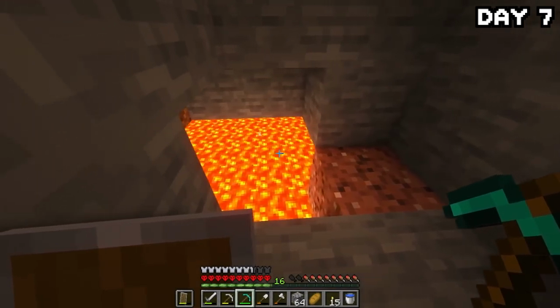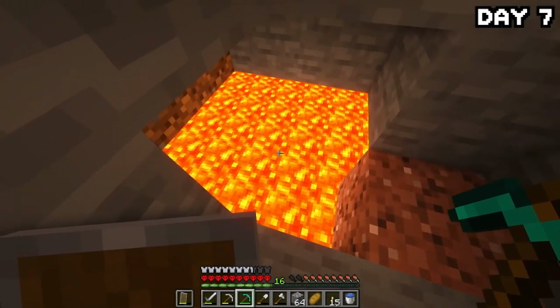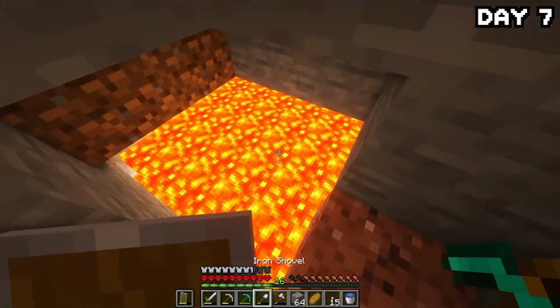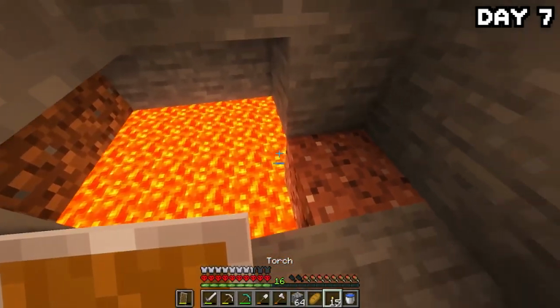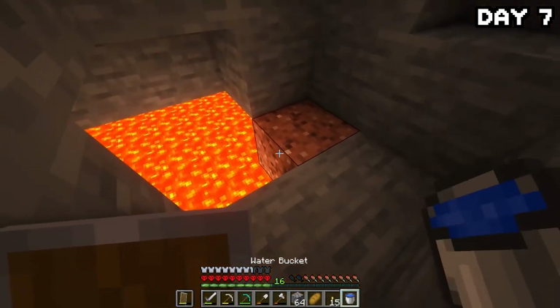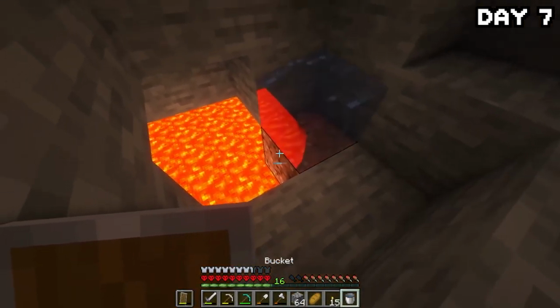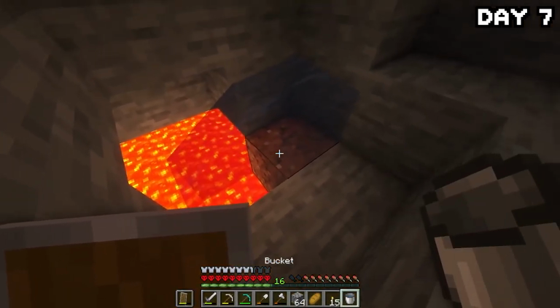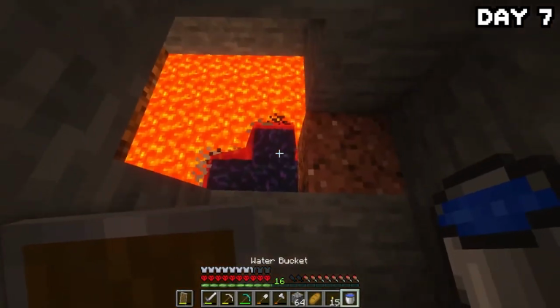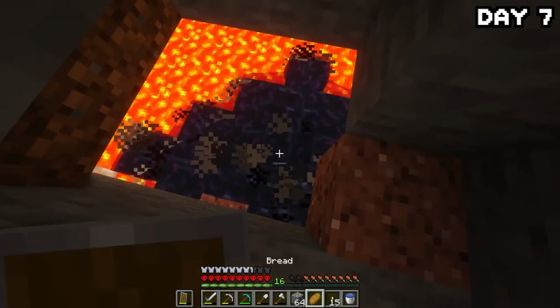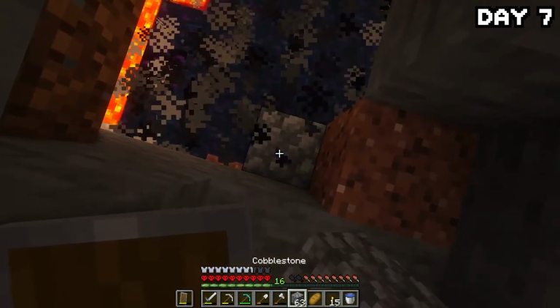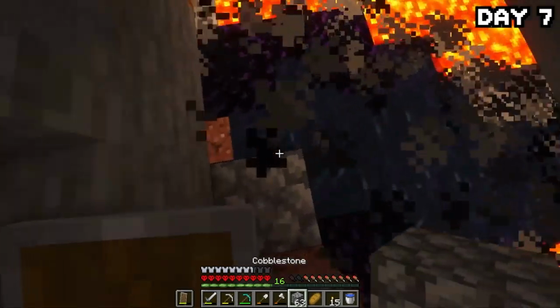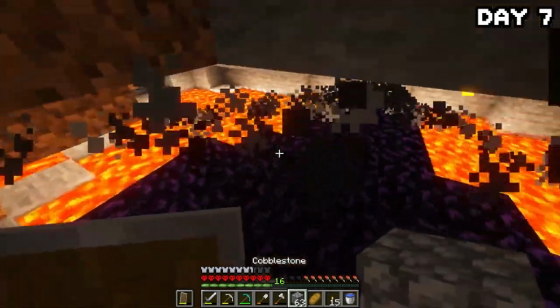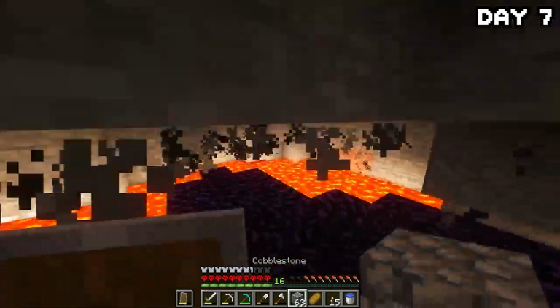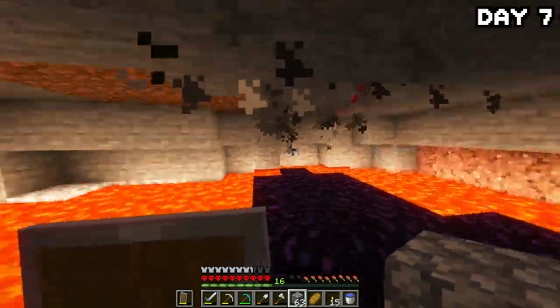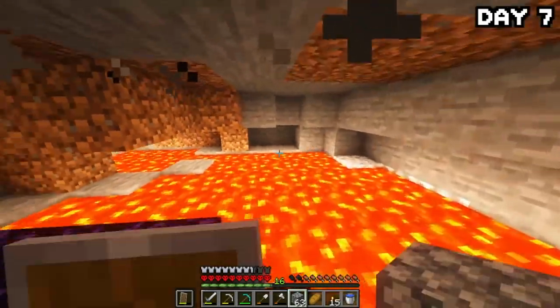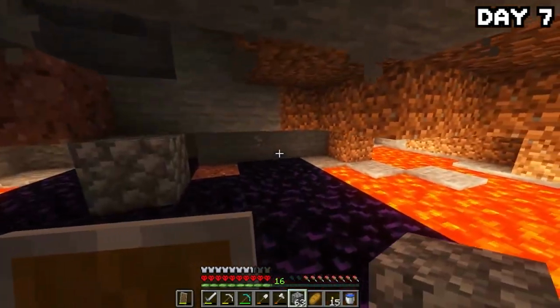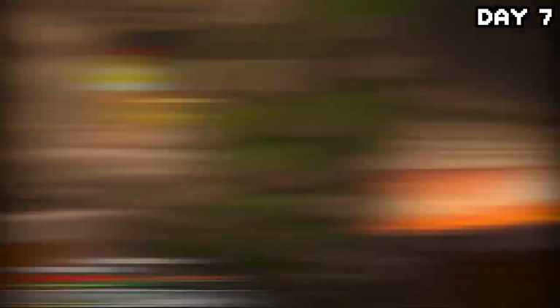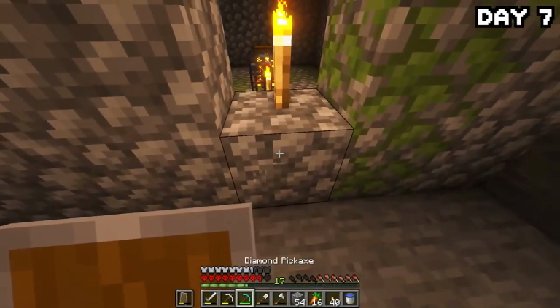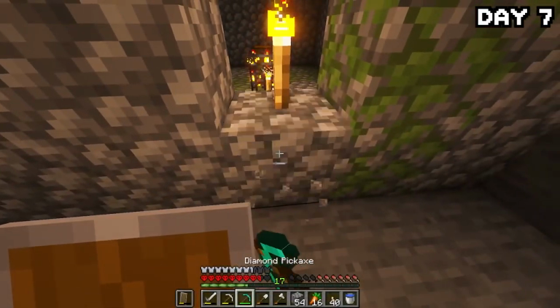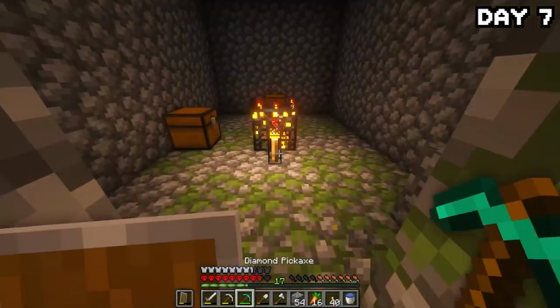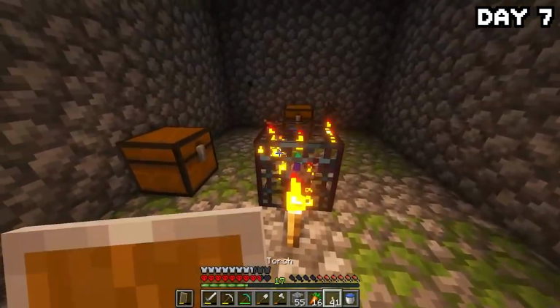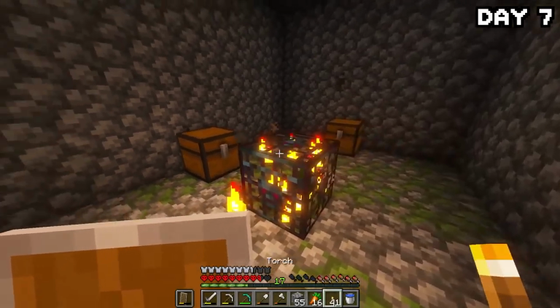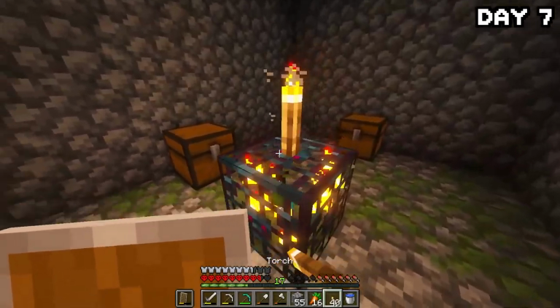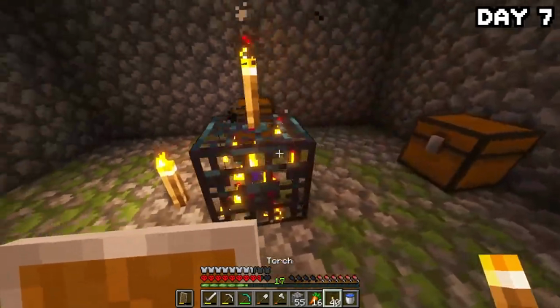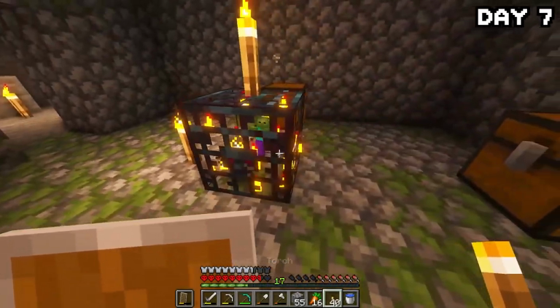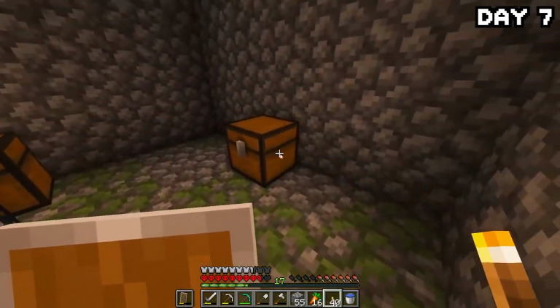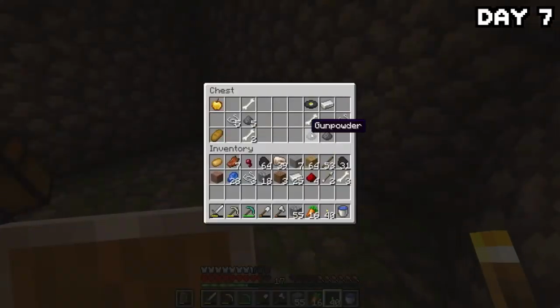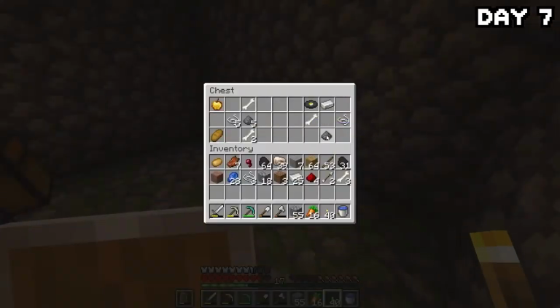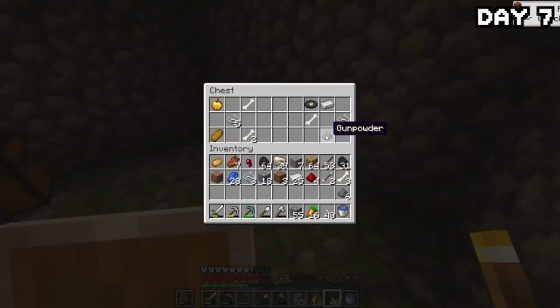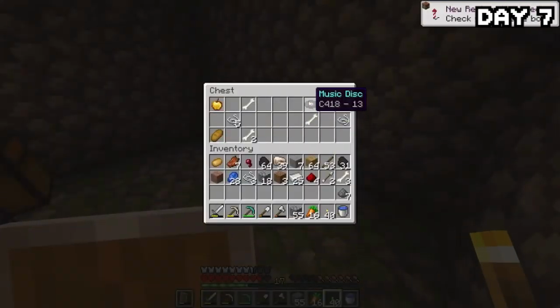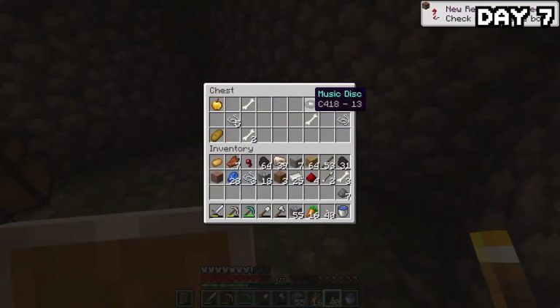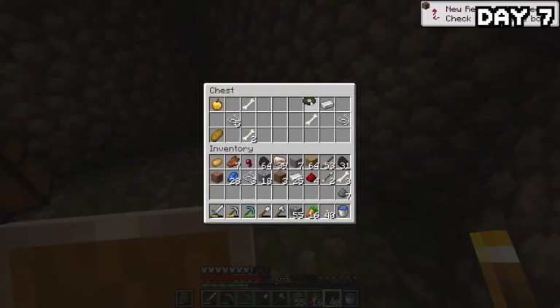I found a lava pool but there was nothing down there, so I'll leave it for now and come back when I want obsidian. I also found a mob spawner while I was down here — sadly it was a zombie spawner, but I got a load of string from the chests, so now I can make a bed.